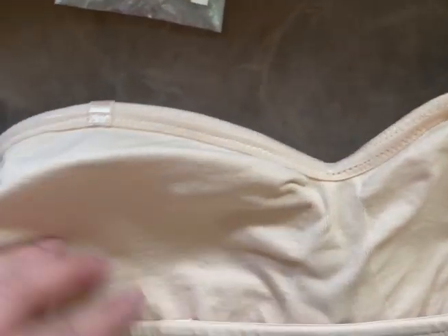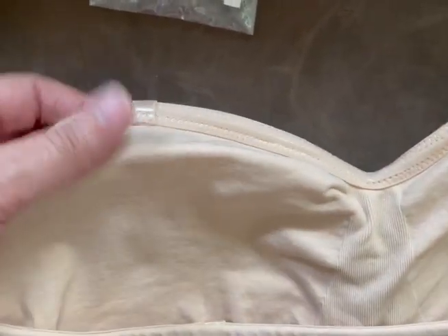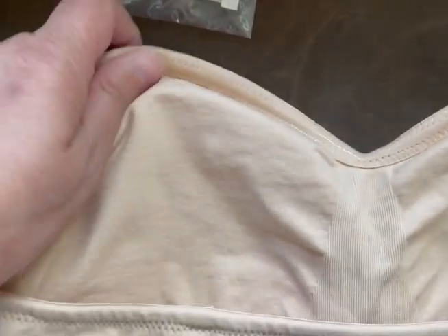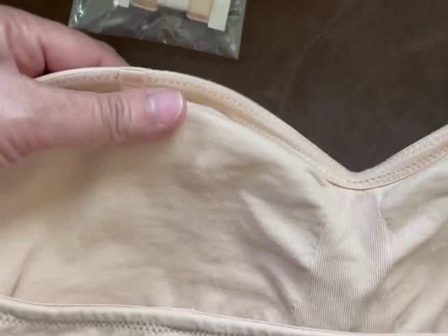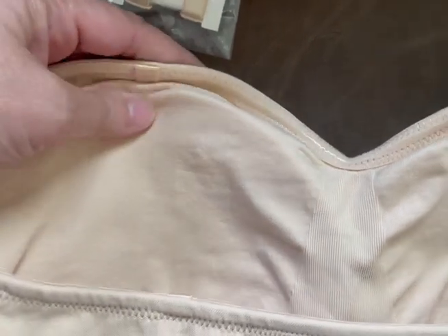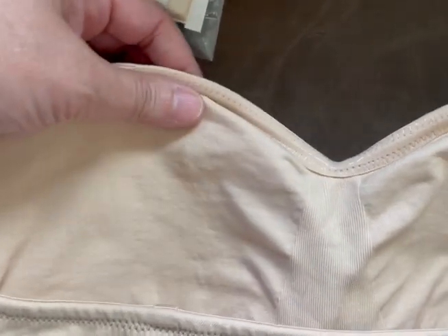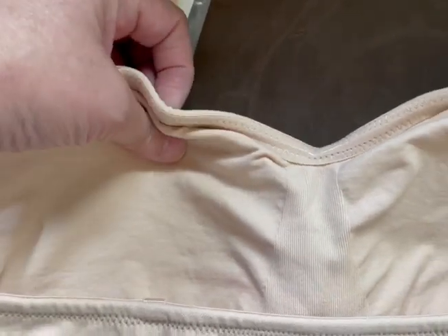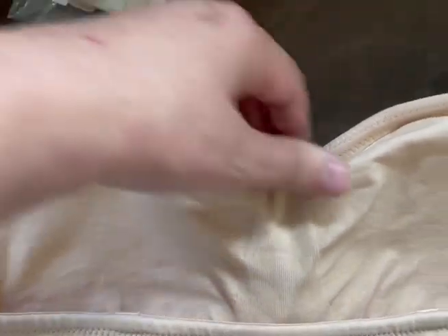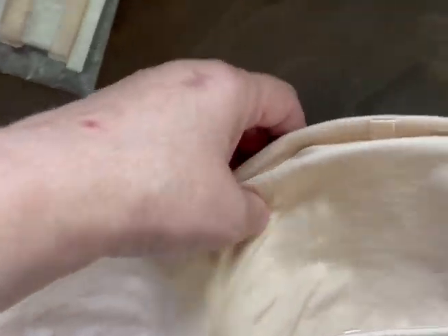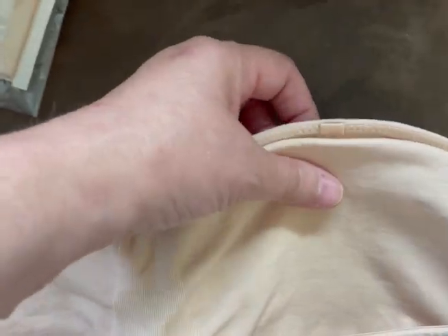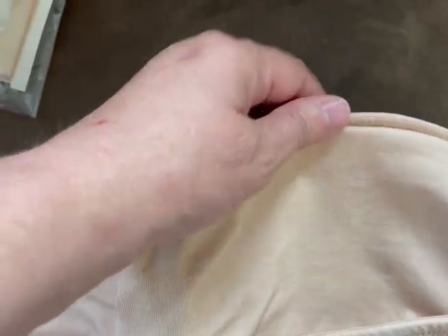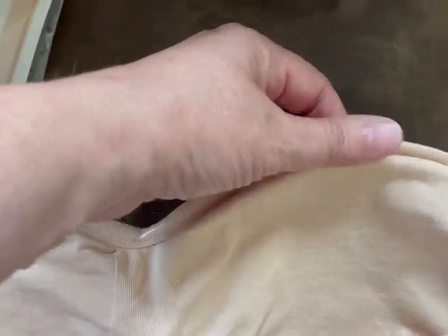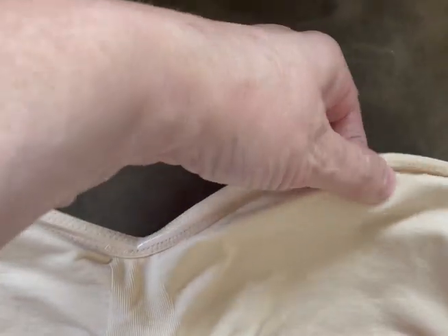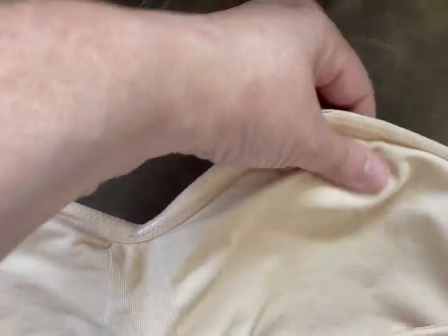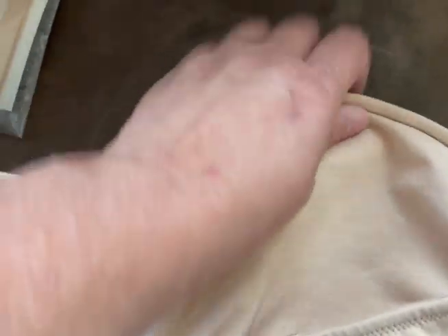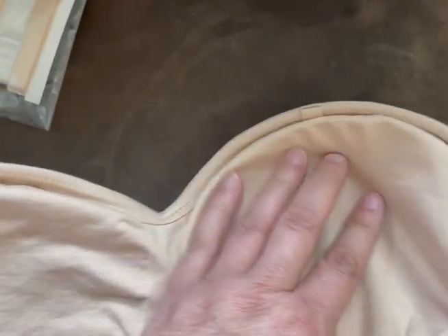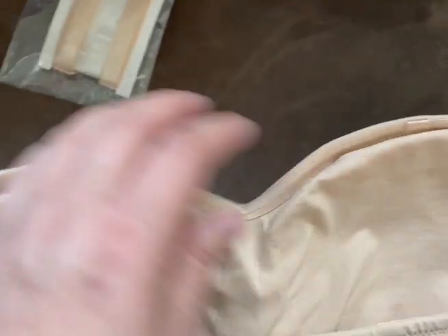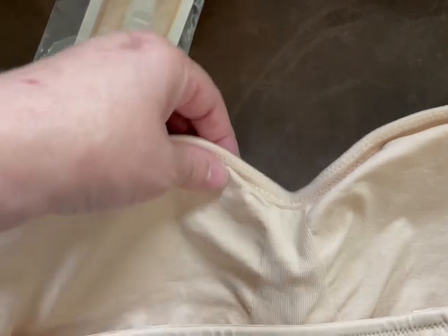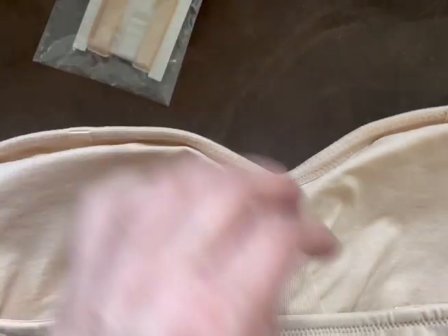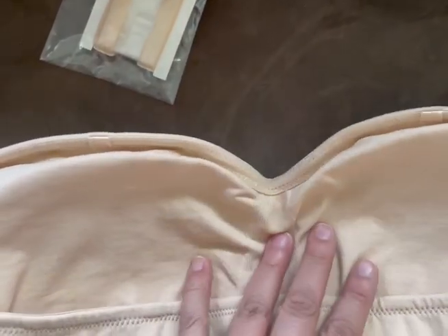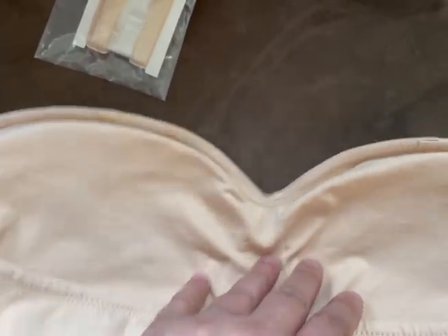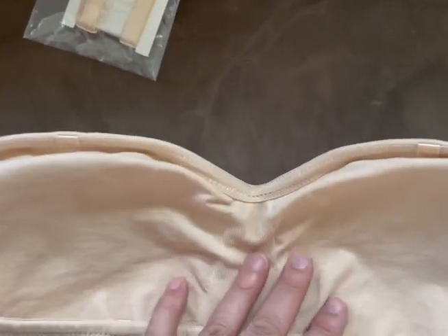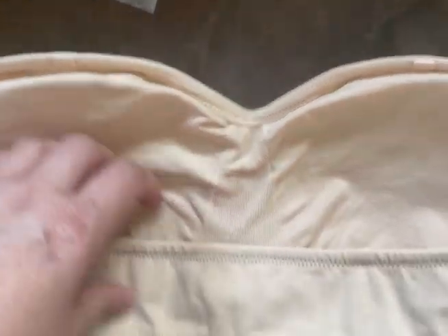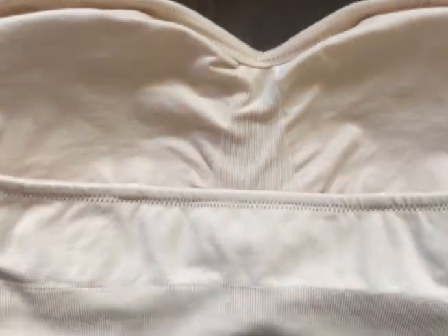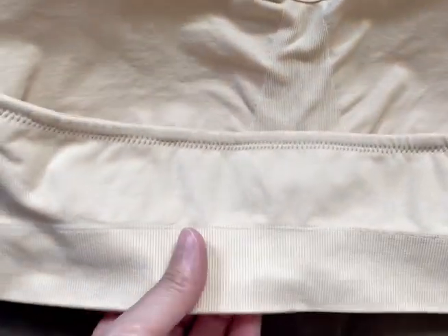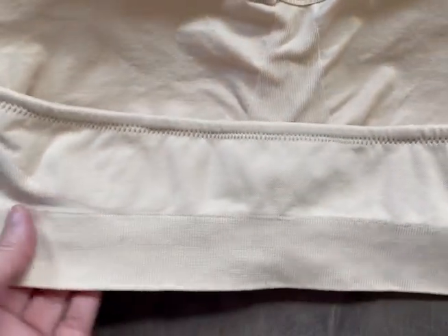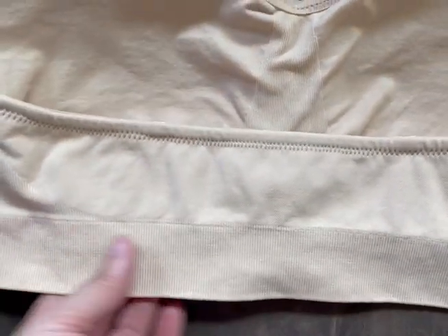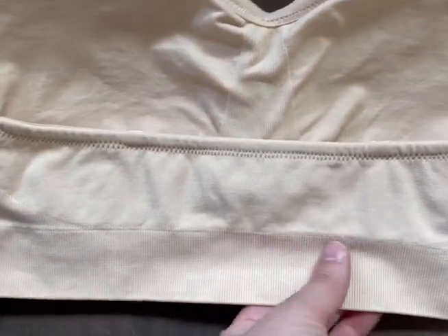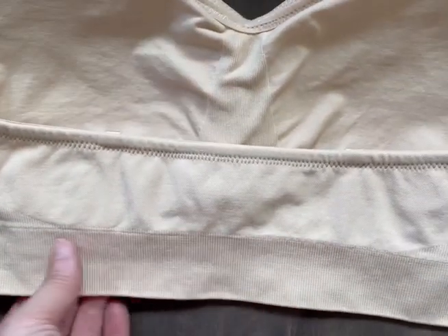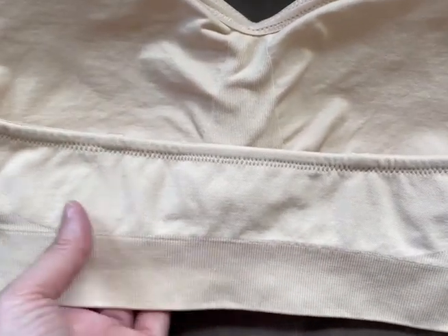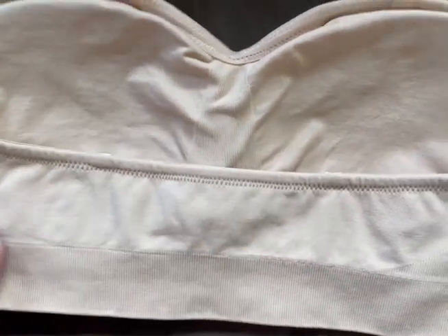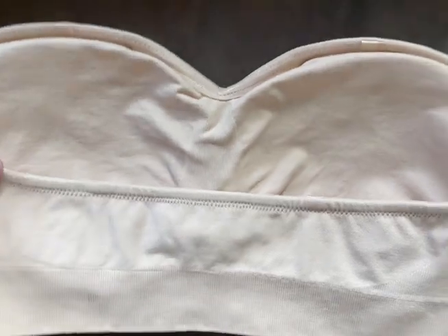In the past I've had strapless bras and they always fall down, and that is always annoying, and I'm always adjusting it. With this one I did not have to do it. I also like the wide band down here — that helped it from rolling up.